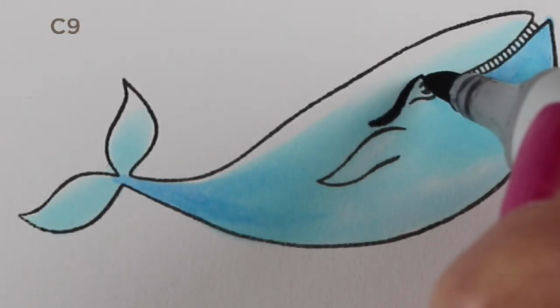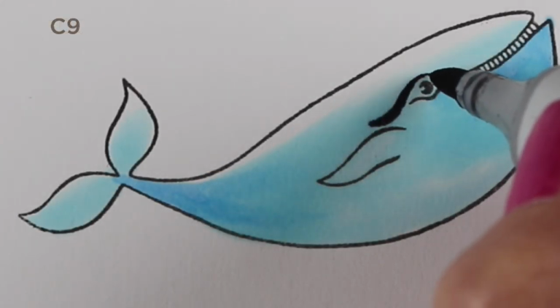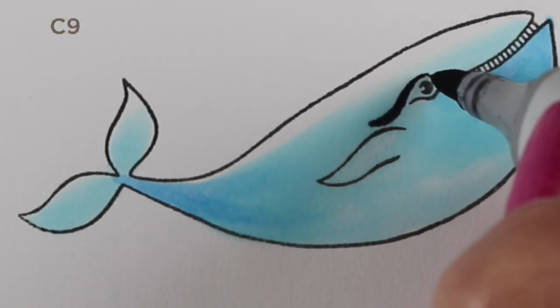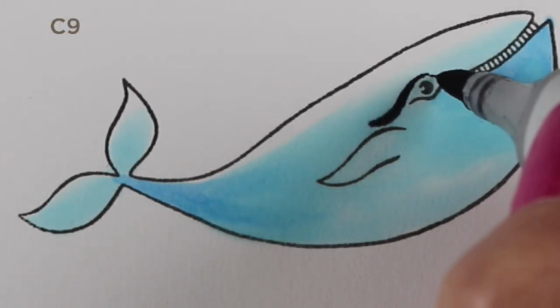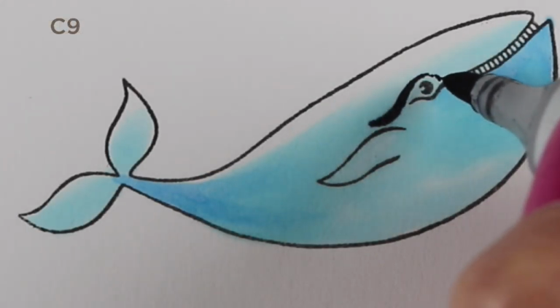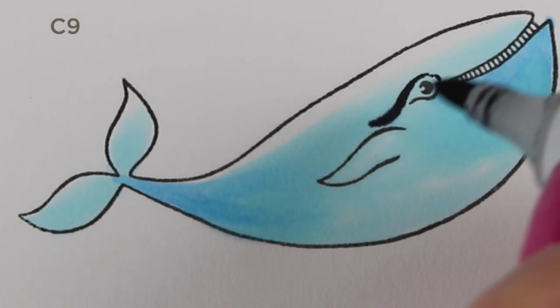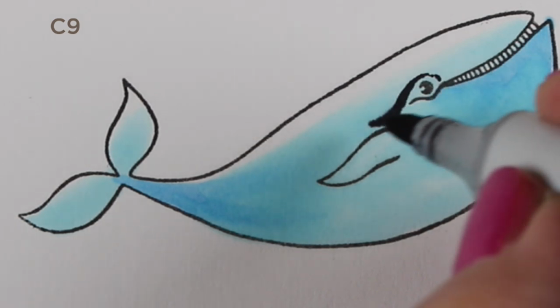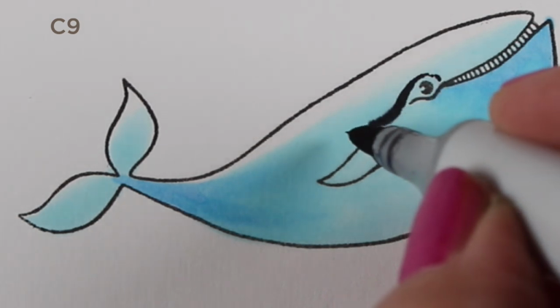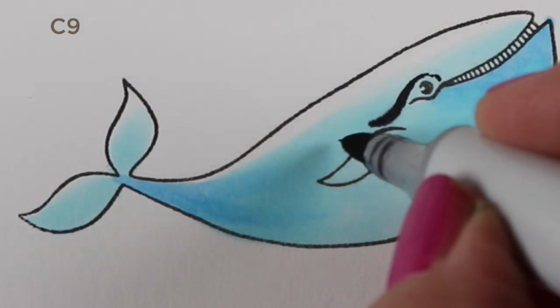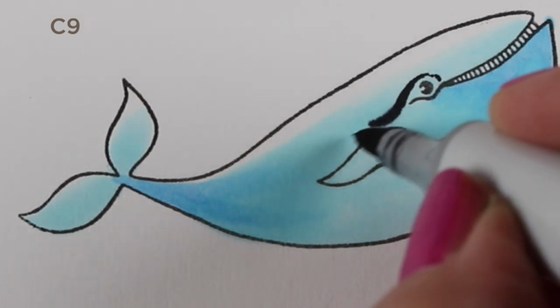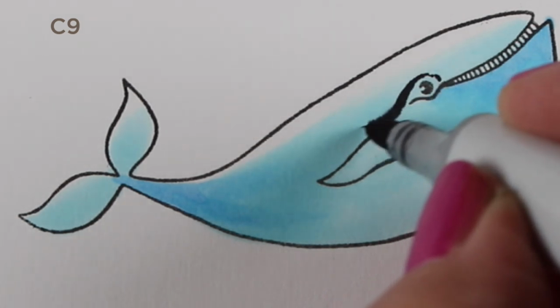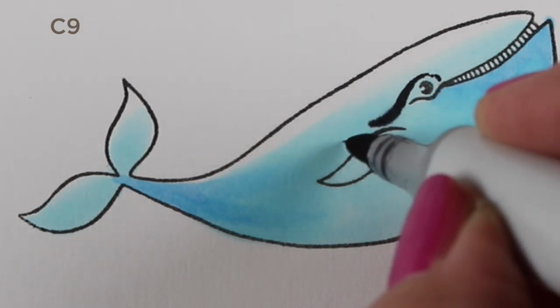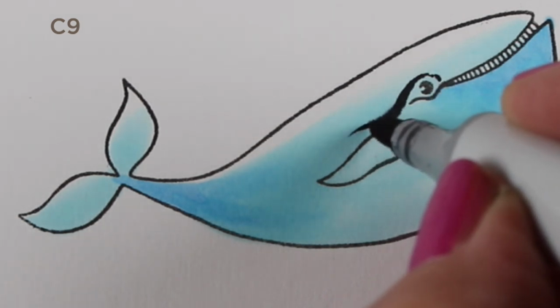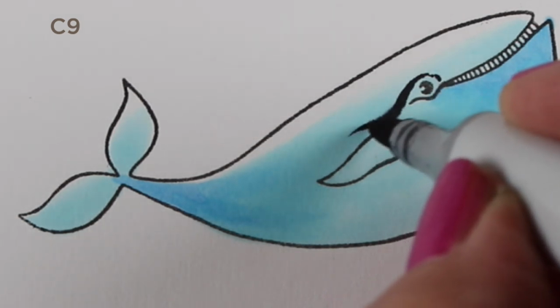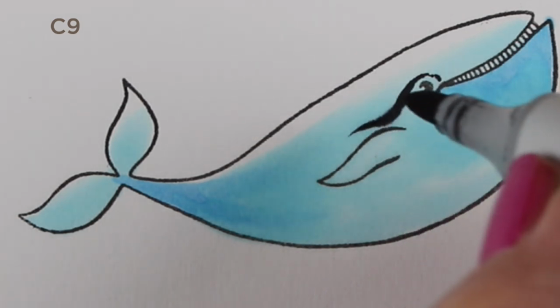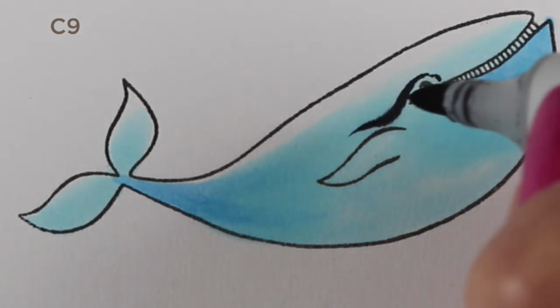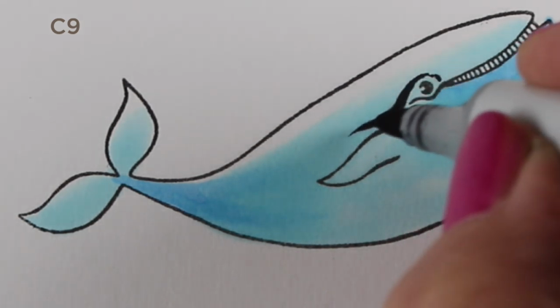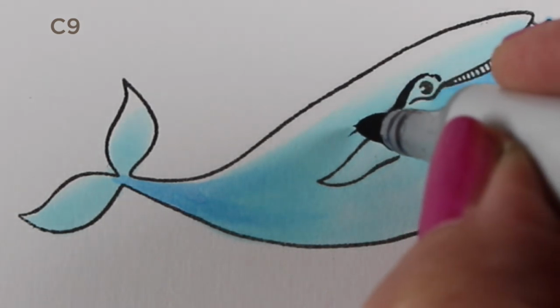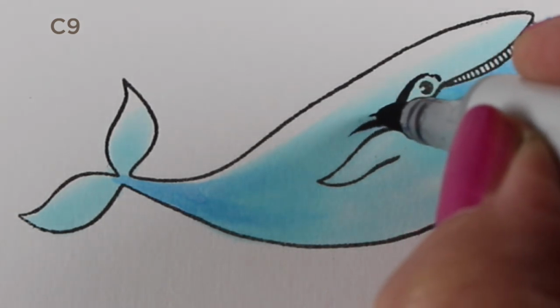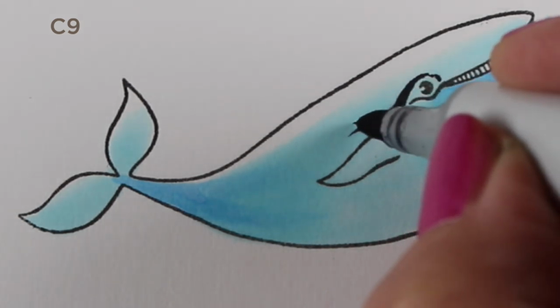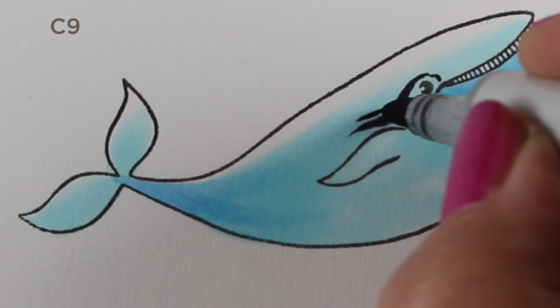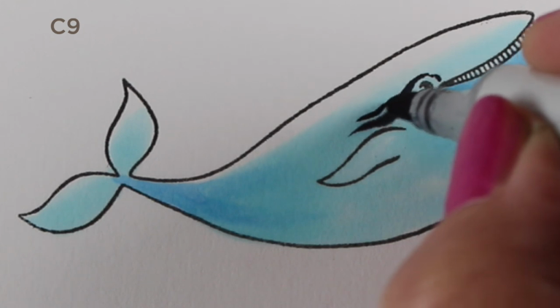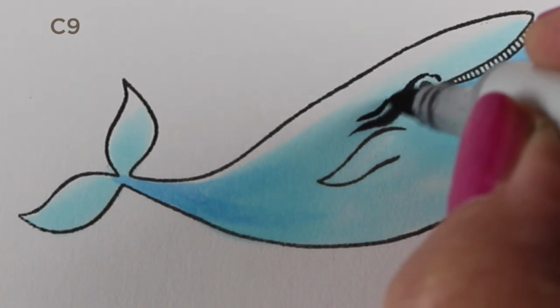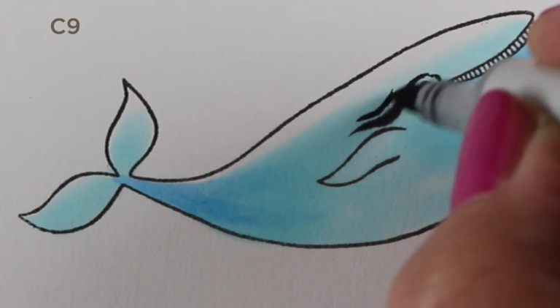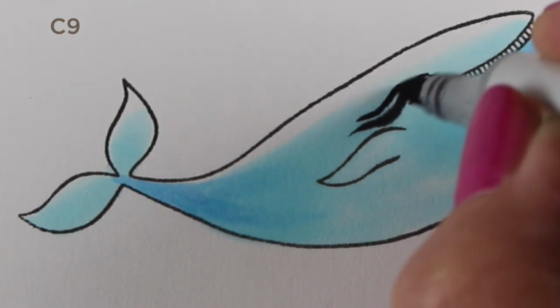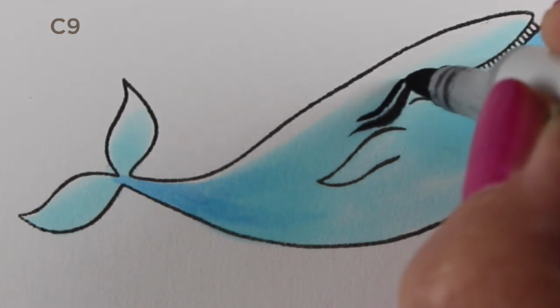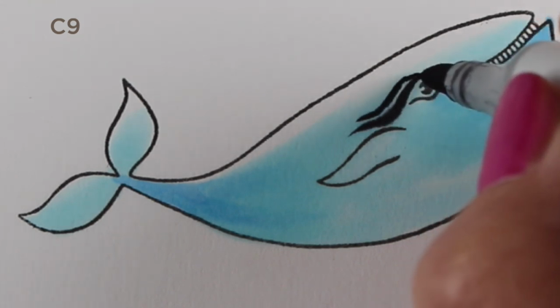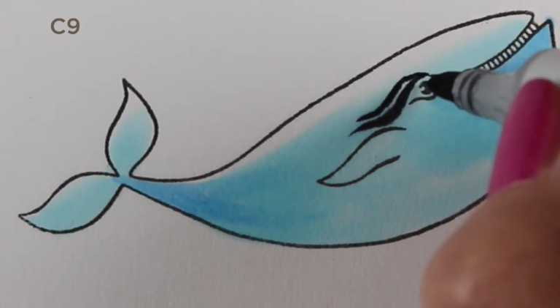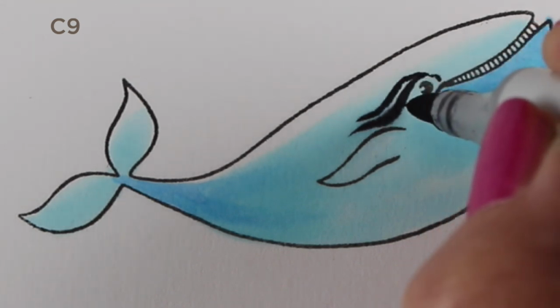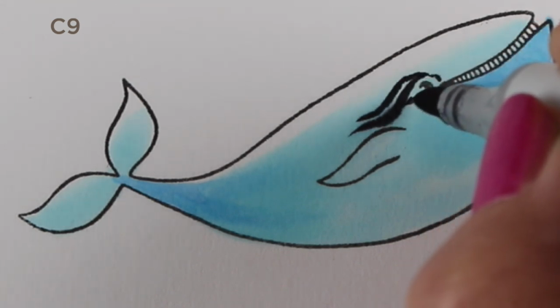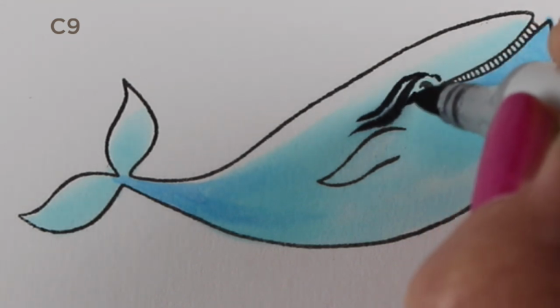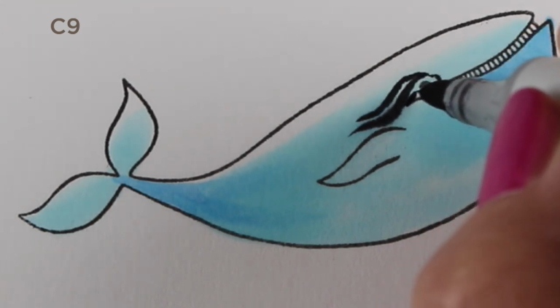I decided to color it like a realistic humpback, and I wanted to get all those textures that humpback whales have, so that's what I thought I'd talk about today — adding those details.